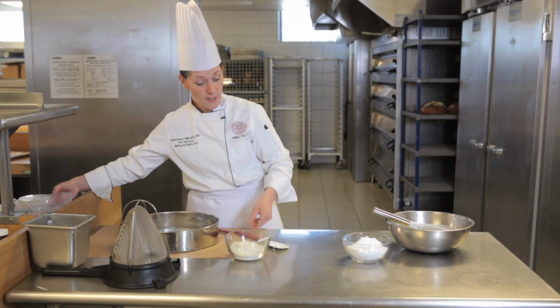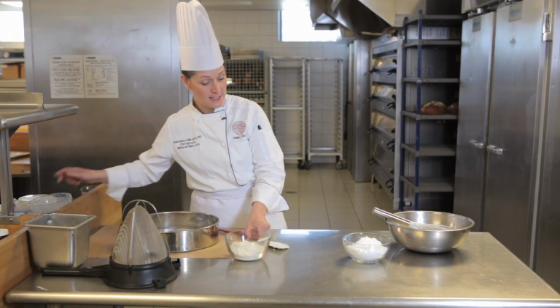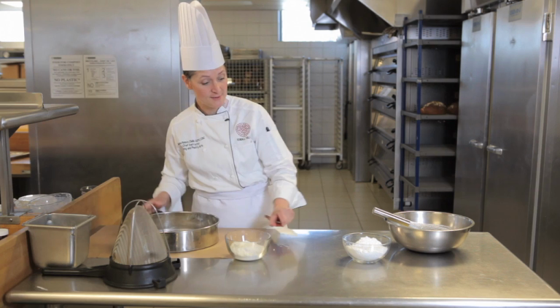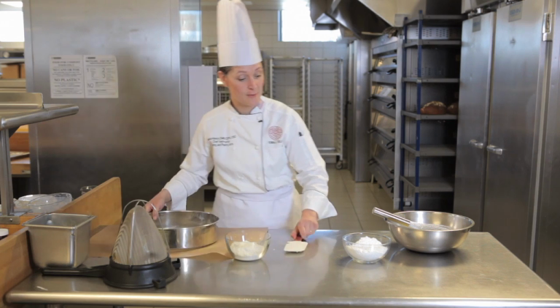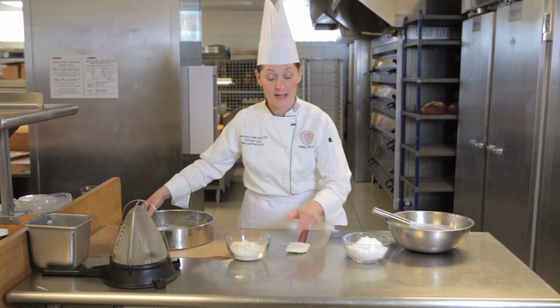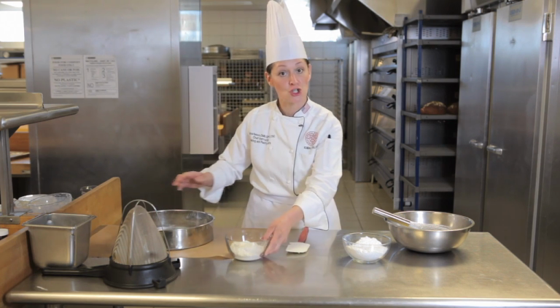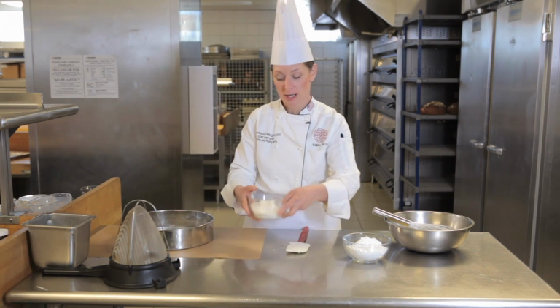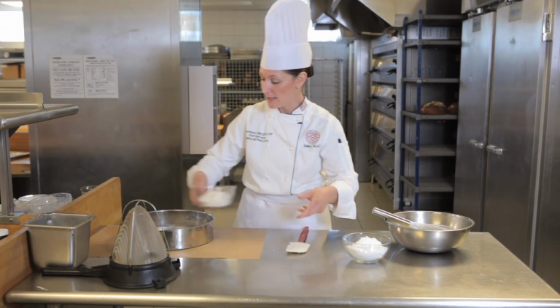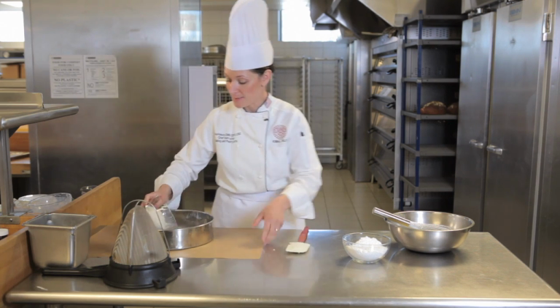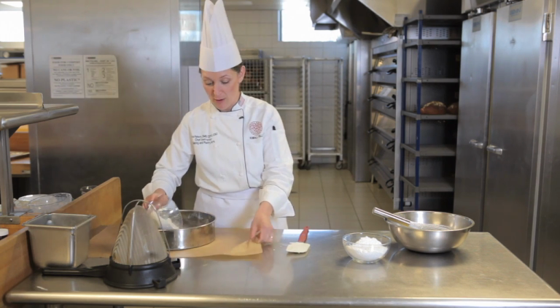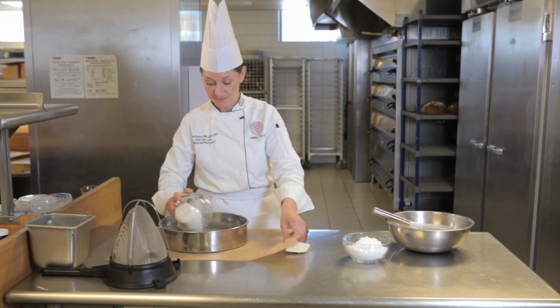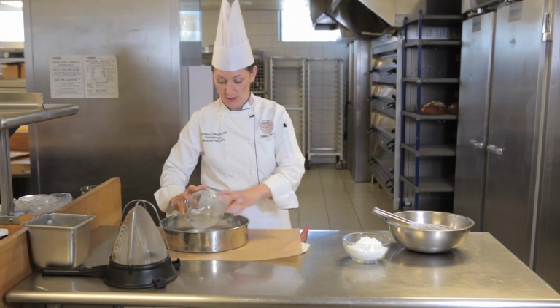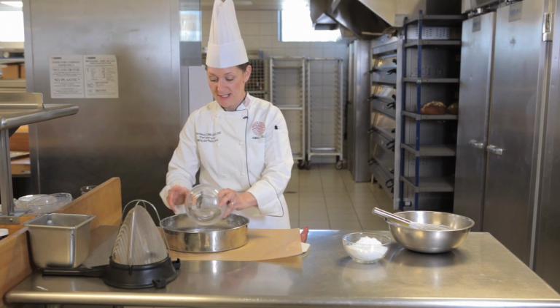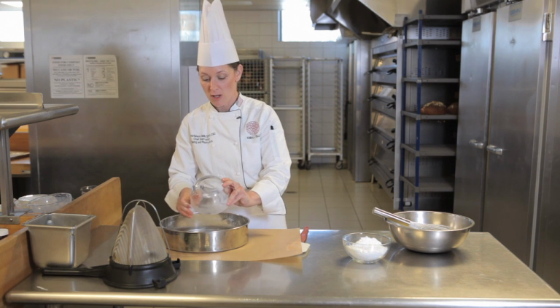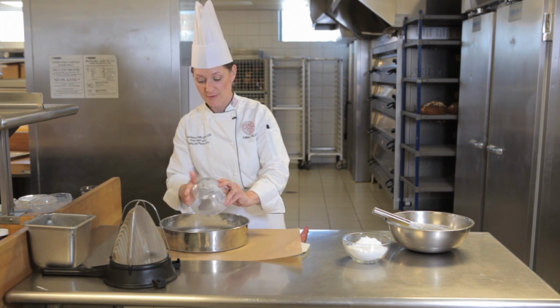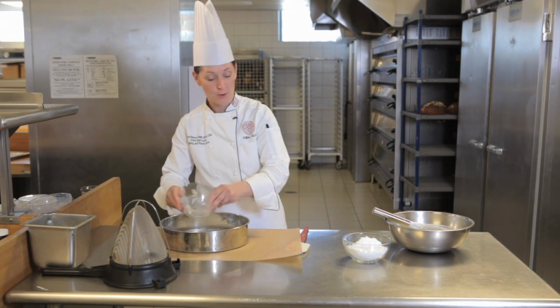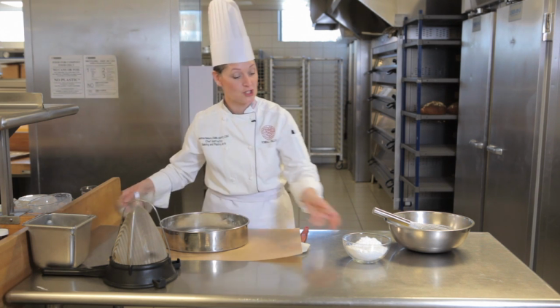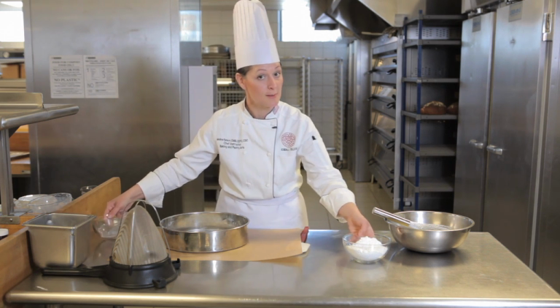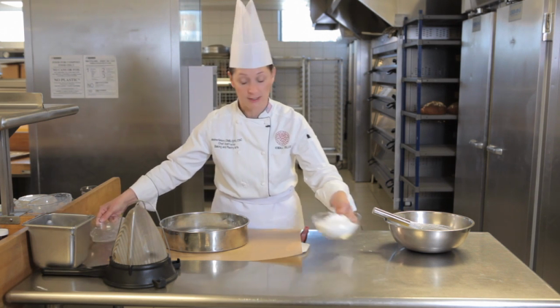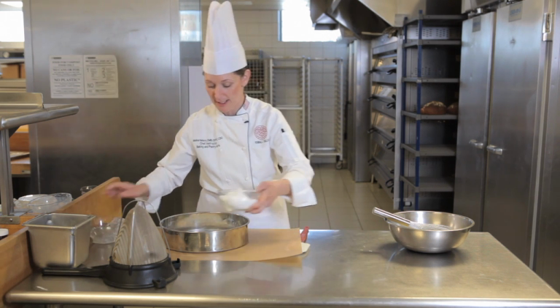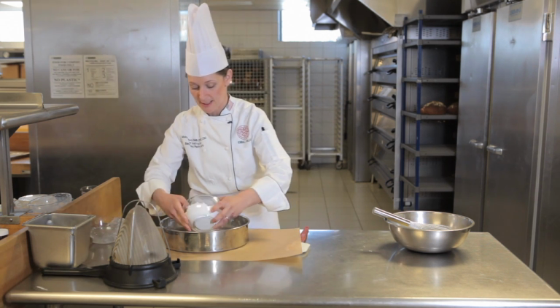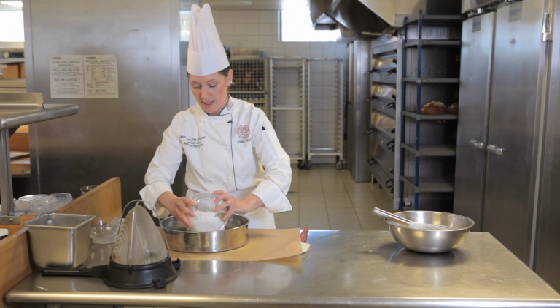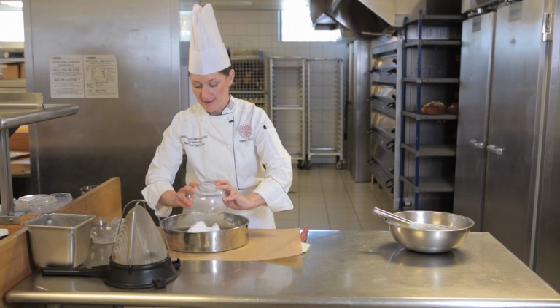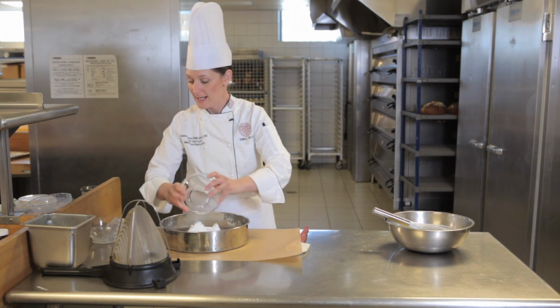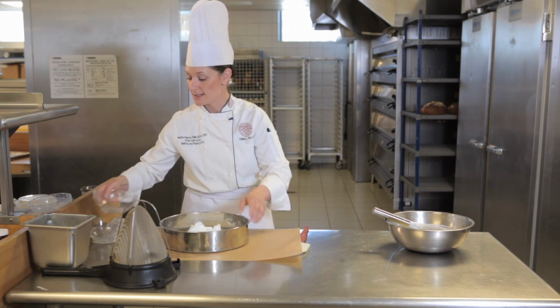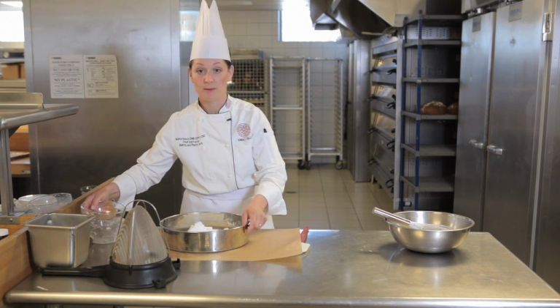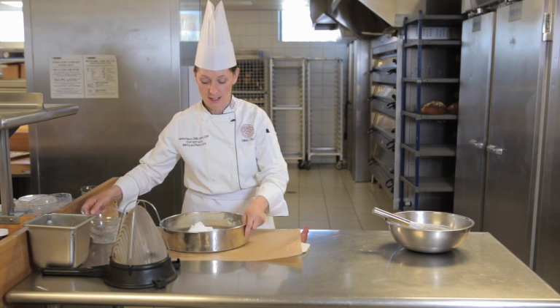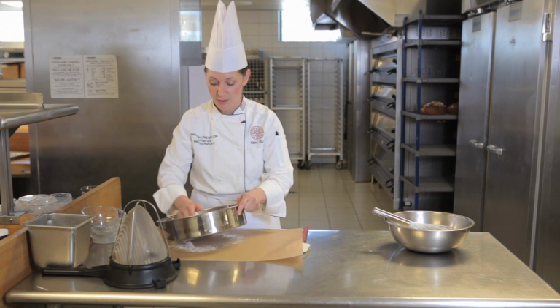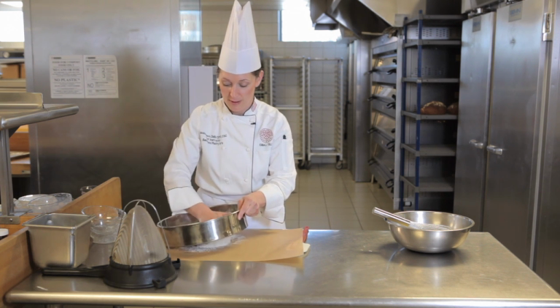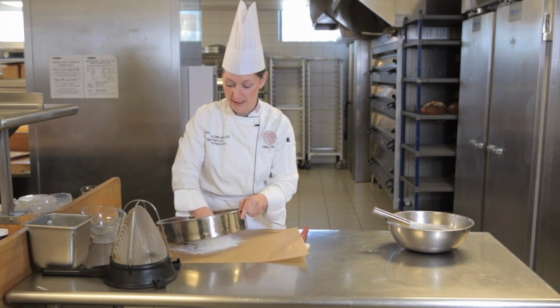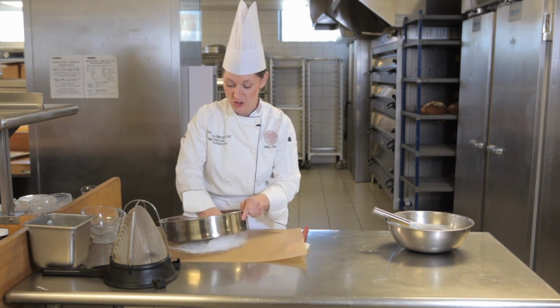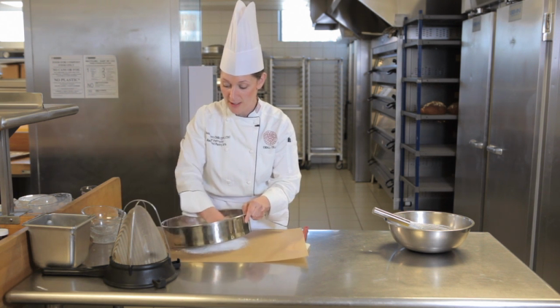Then I'm going to sift together my confectioner's sugar and my flour. It's a very small amount of flour in relation to the amount of liquid that's in here, and that lends to the creamy interior that we'll get in our finished product.